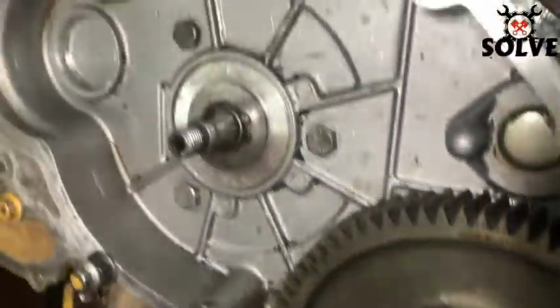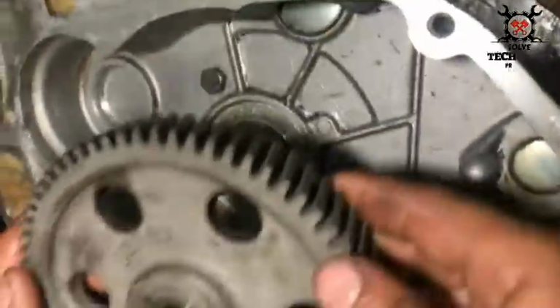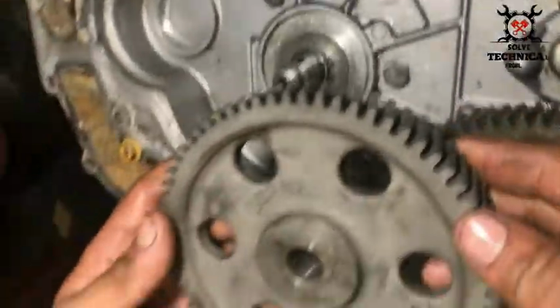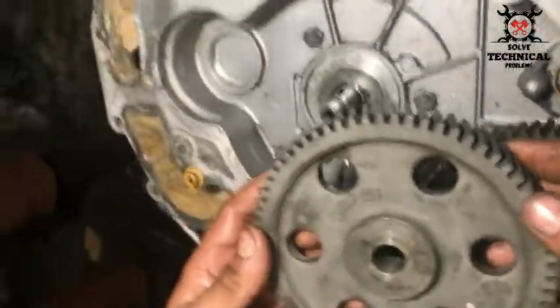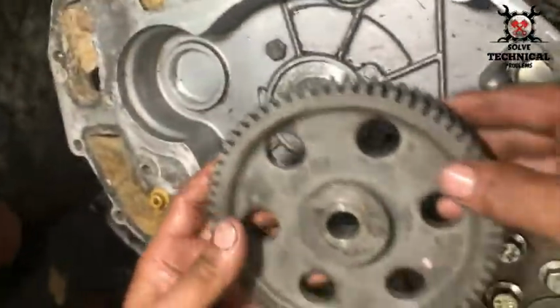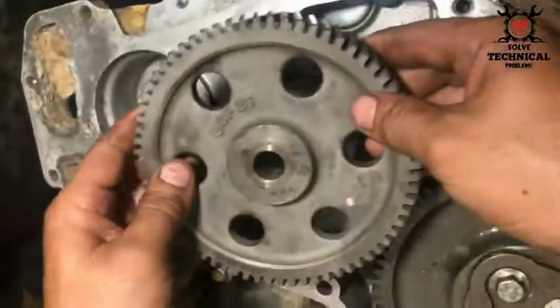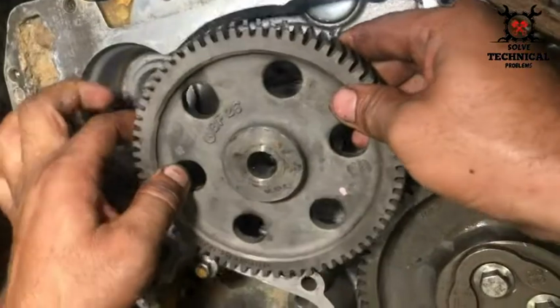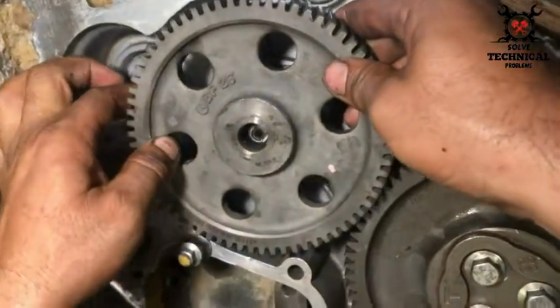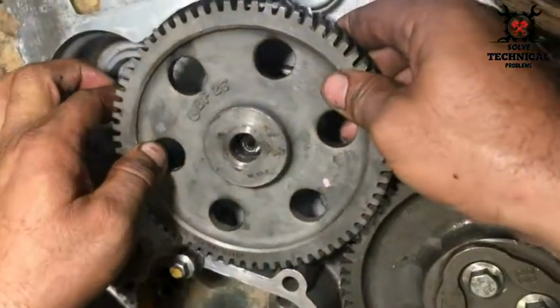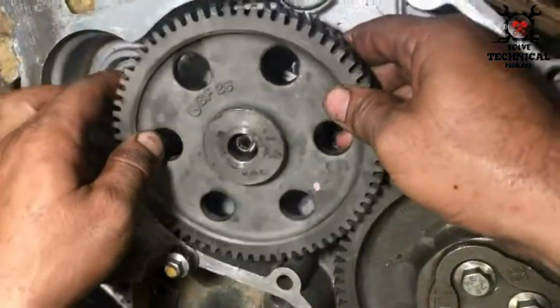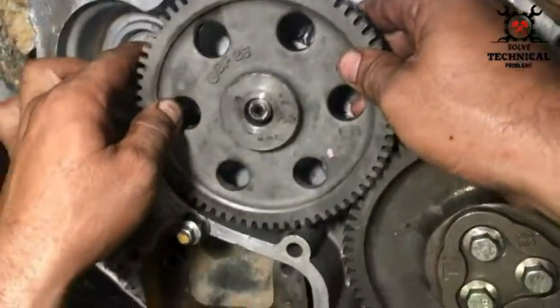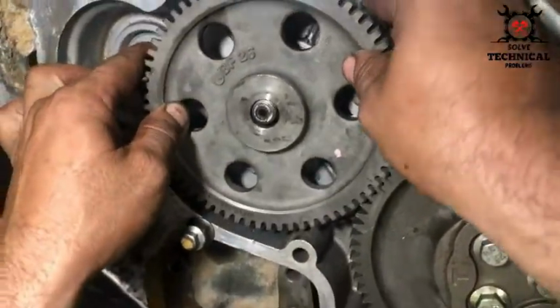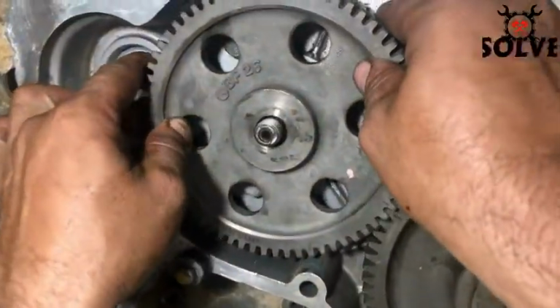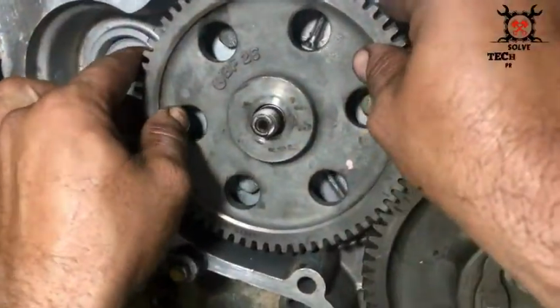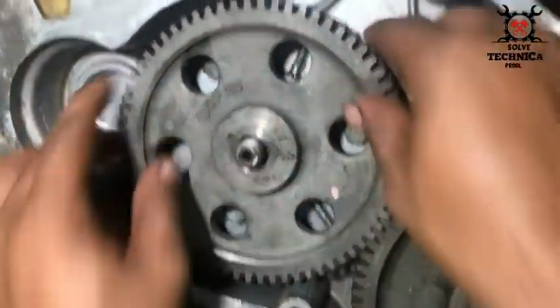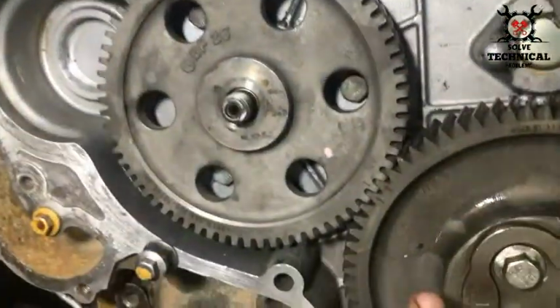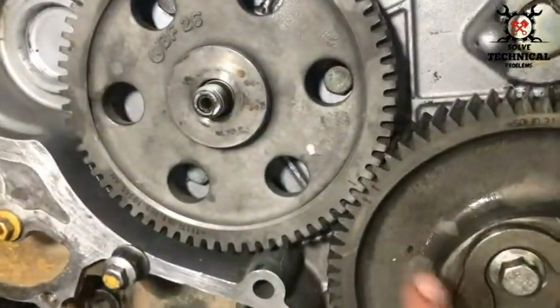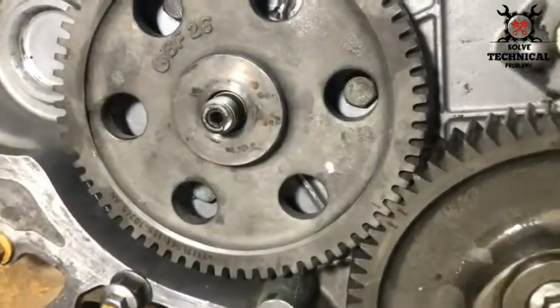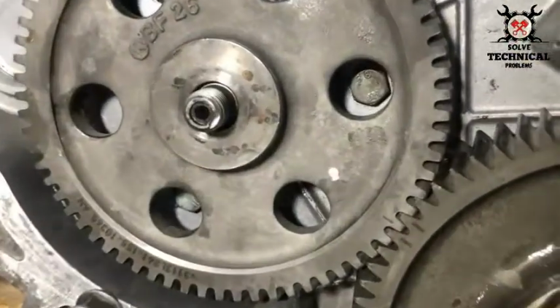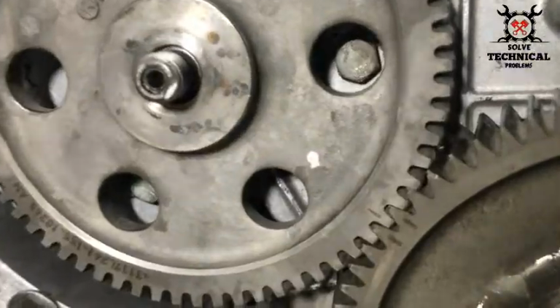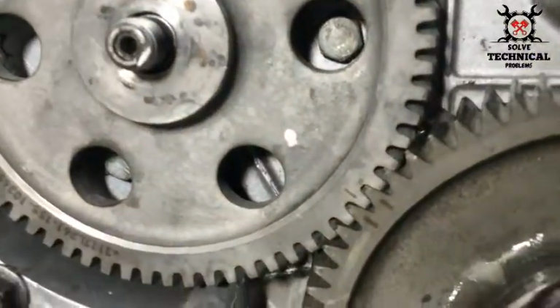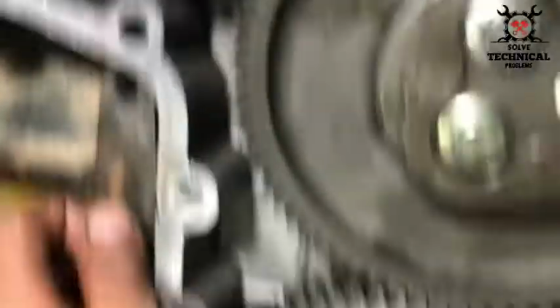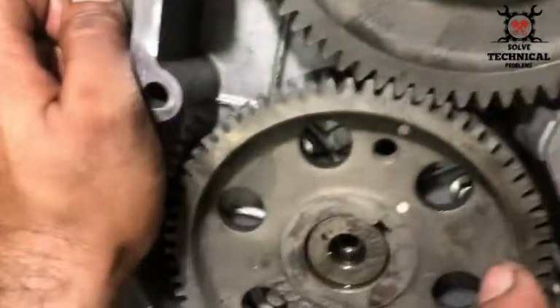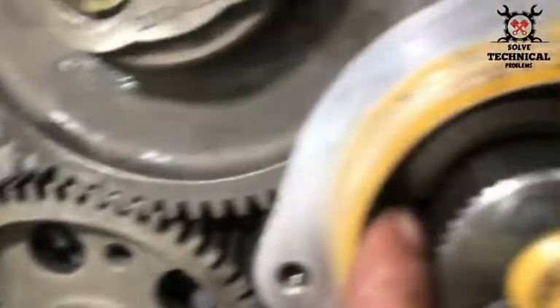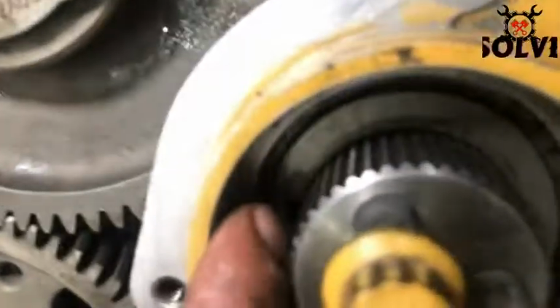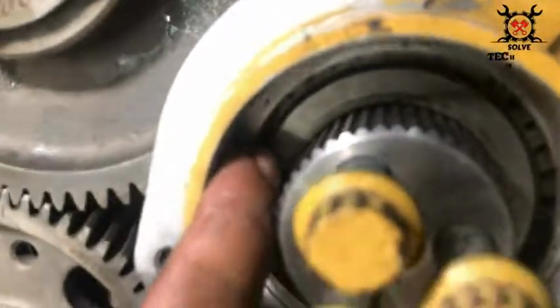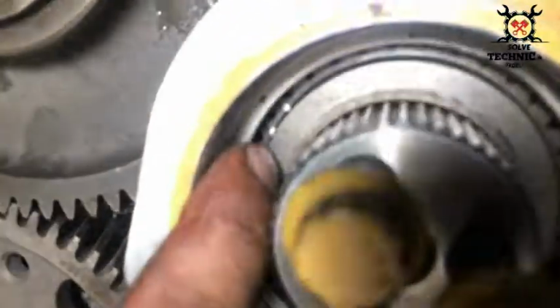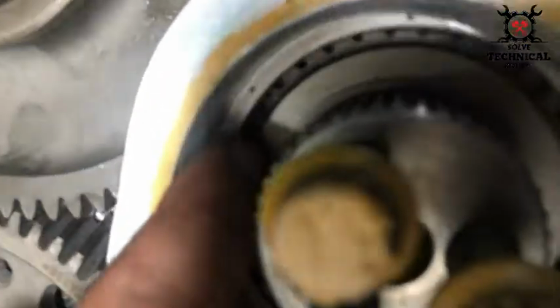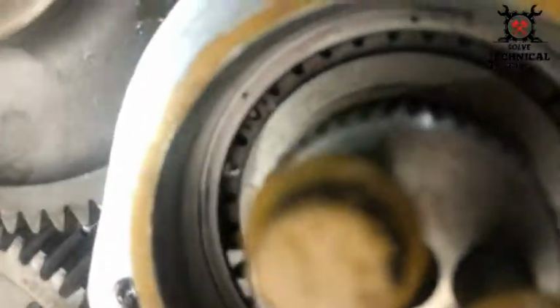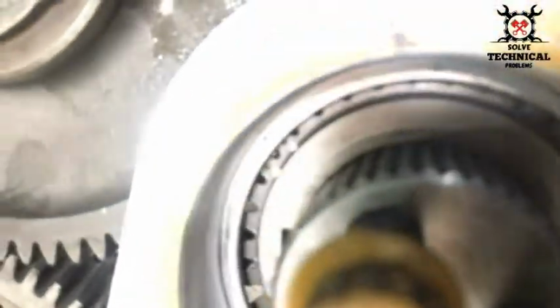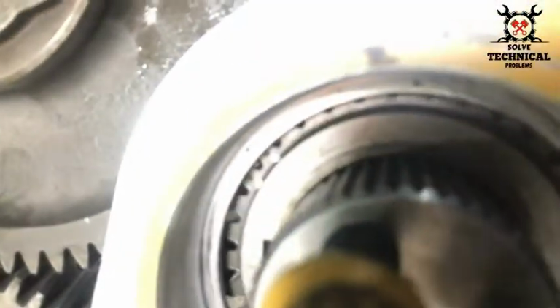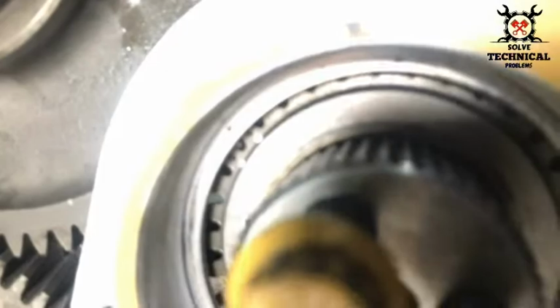This mark on the crankshaft gear is for the fuel pump. There you can see the fuel pump mark. These two timing marks are long.